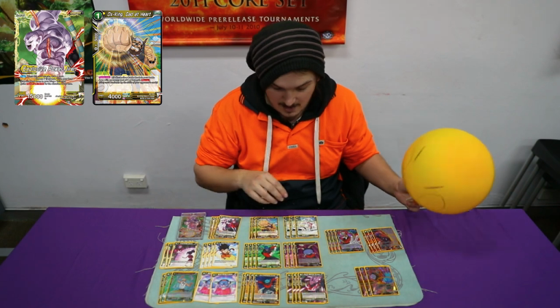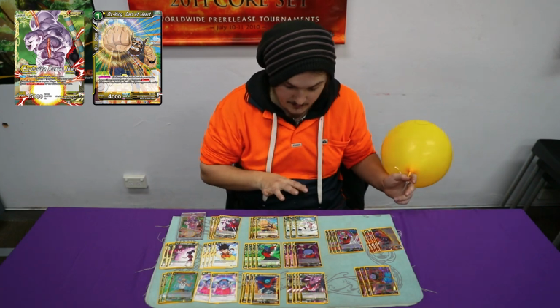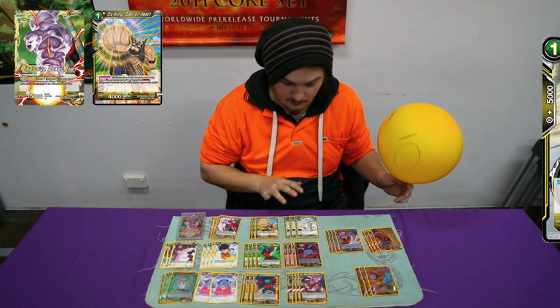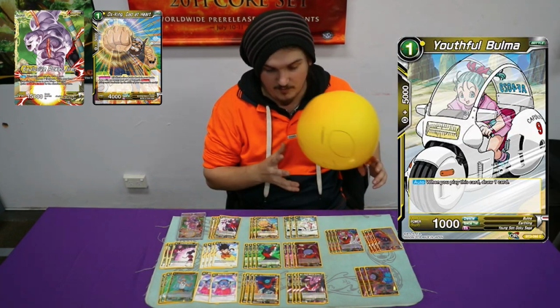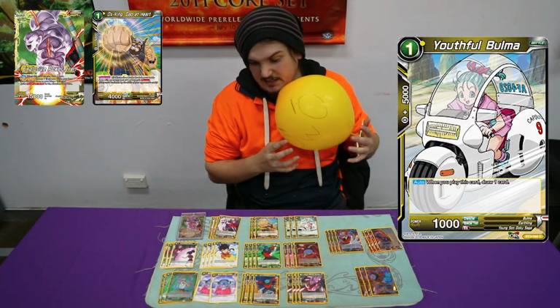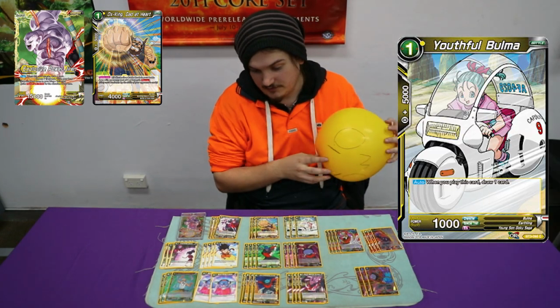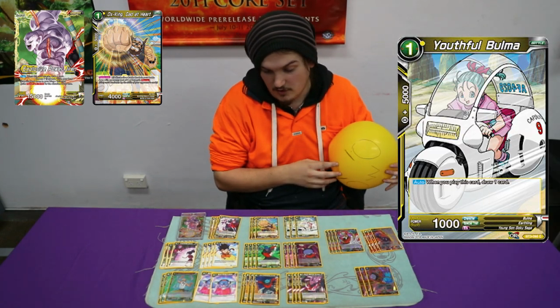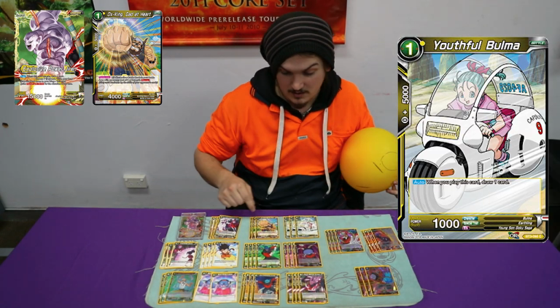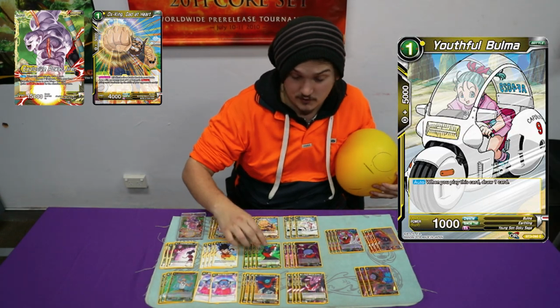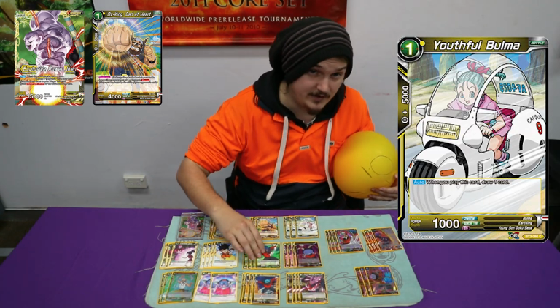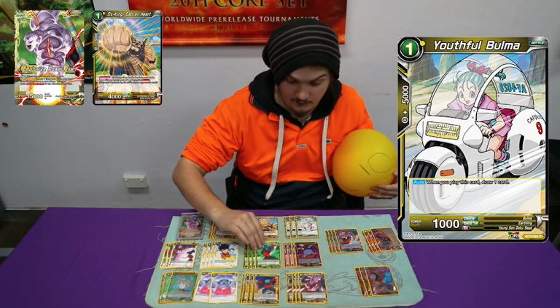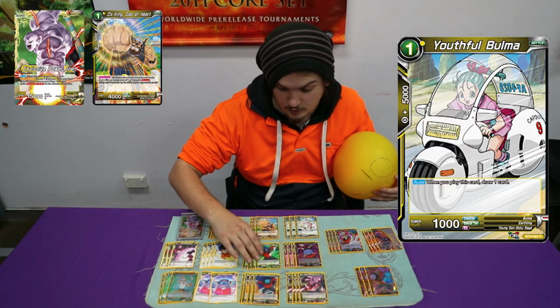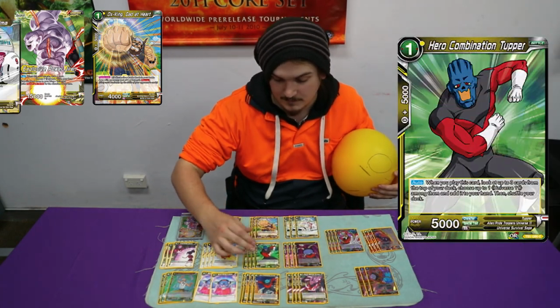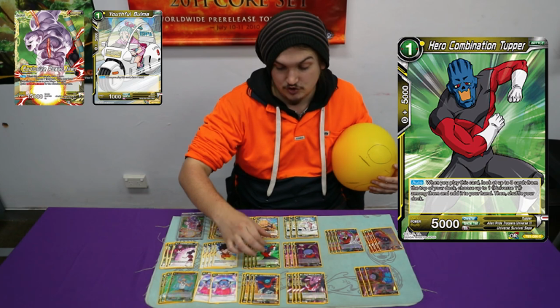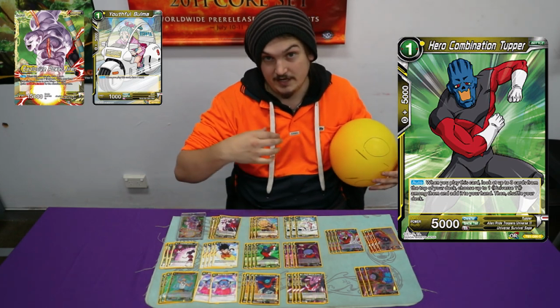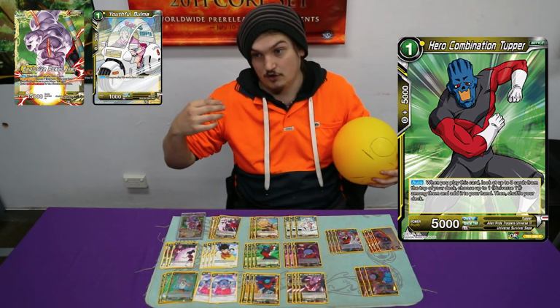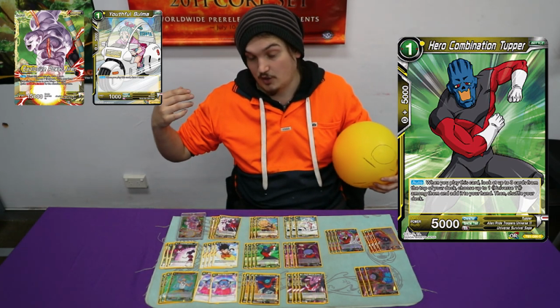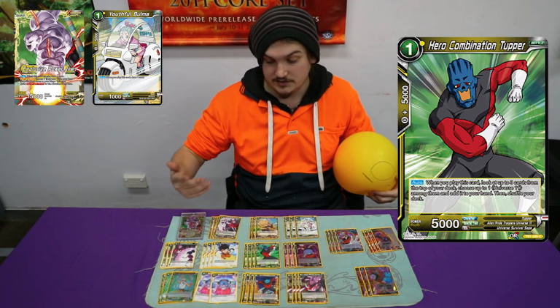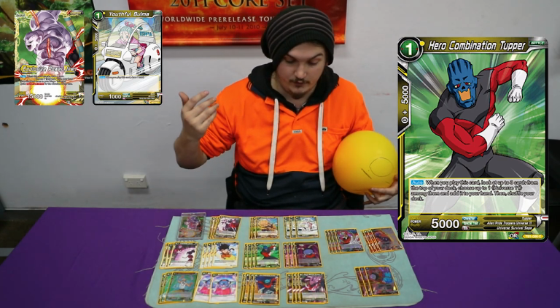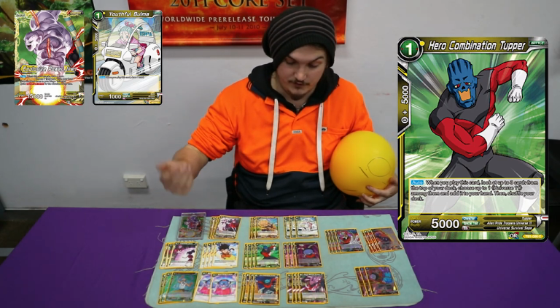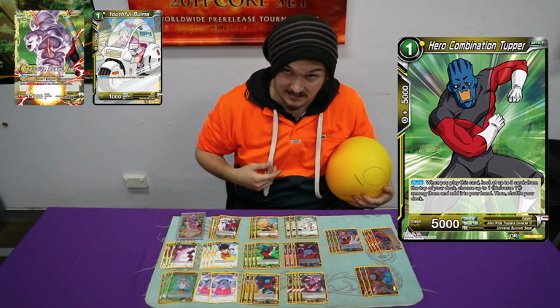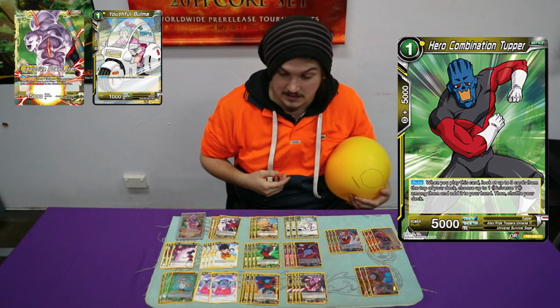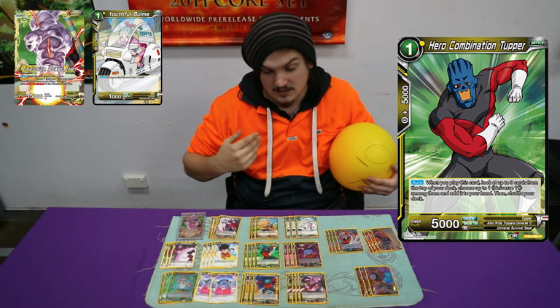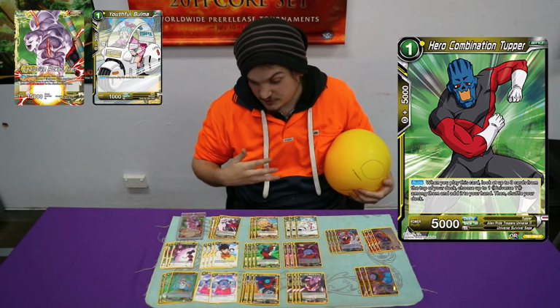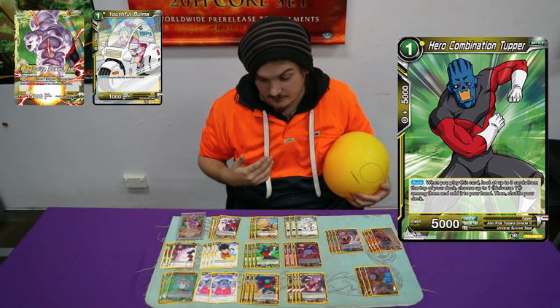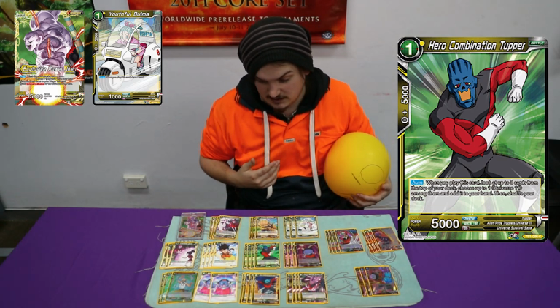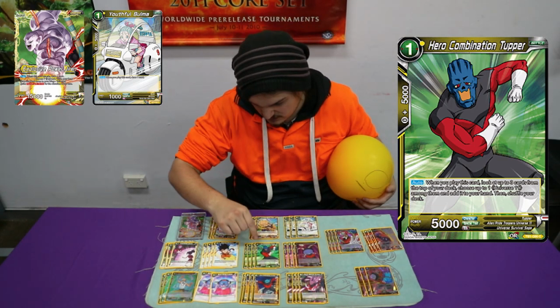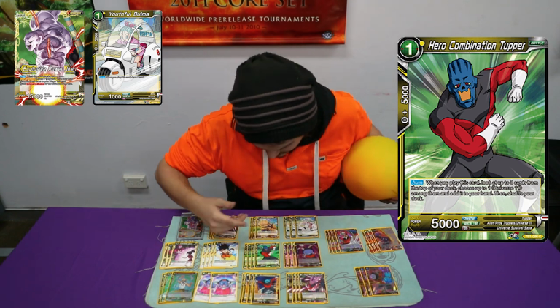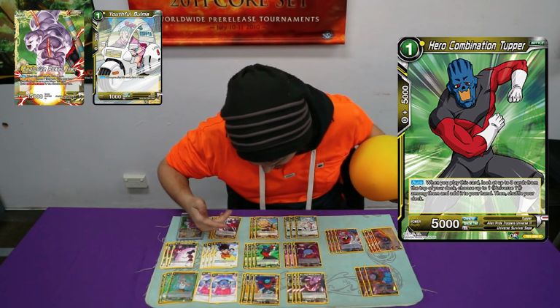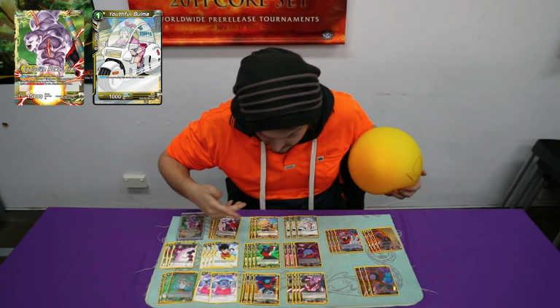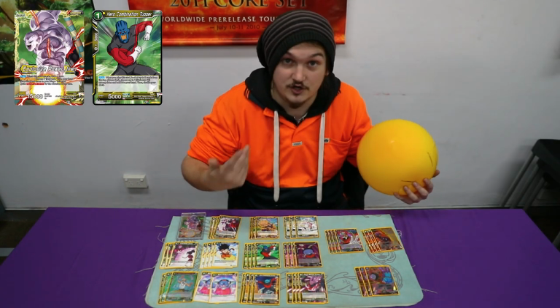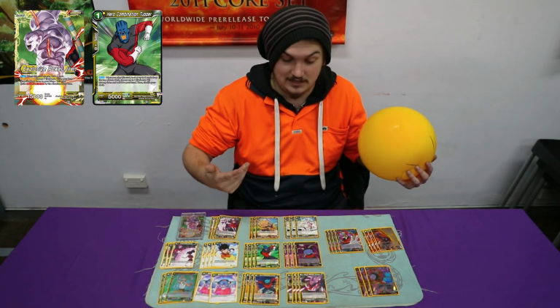We play 3 Bulma — only need to play 3 Bulma because we play 4 Tupa. Tupa is your Gawasu for your Universe 11 stuff. It's also a Universe 11.